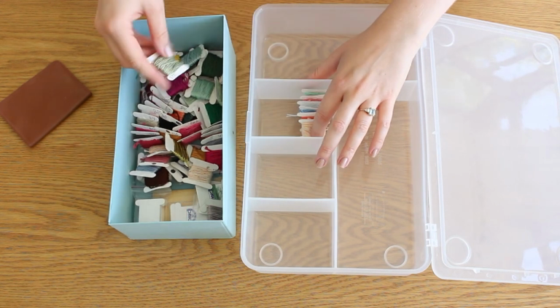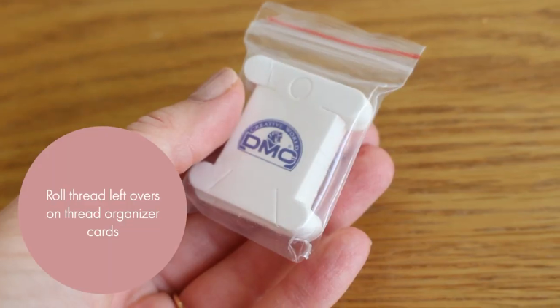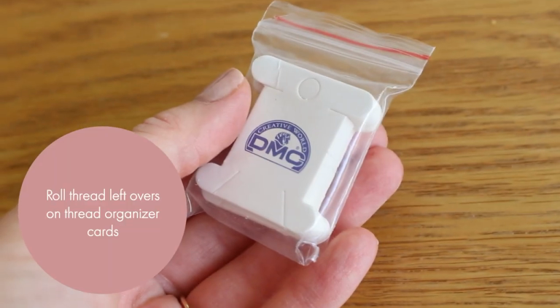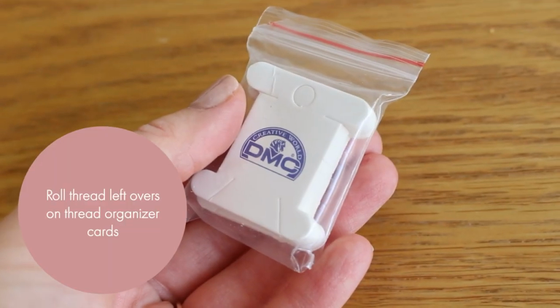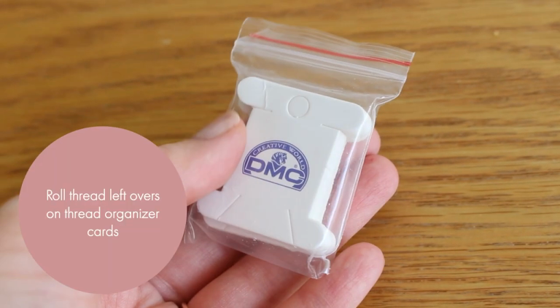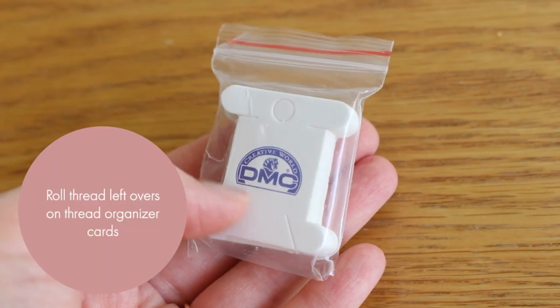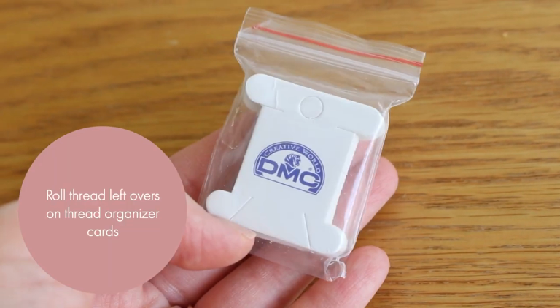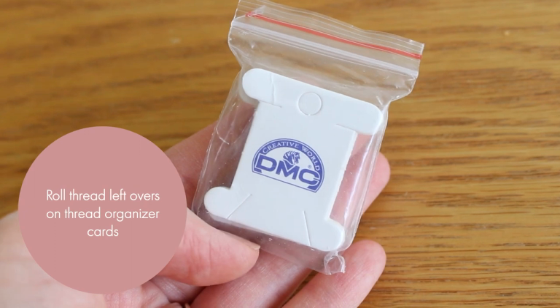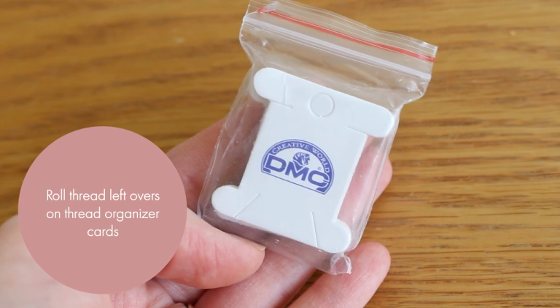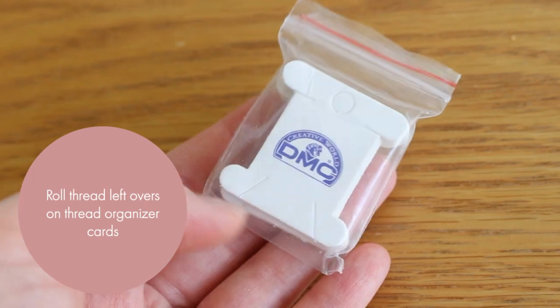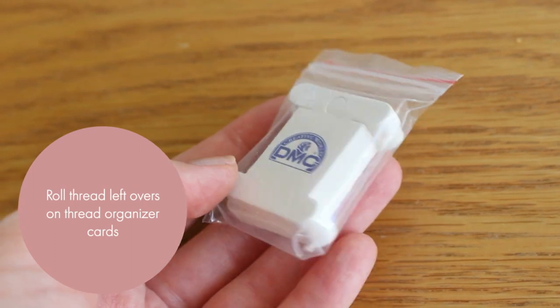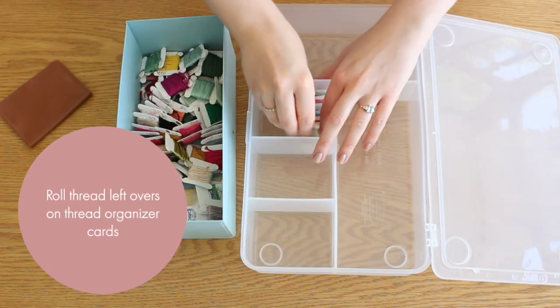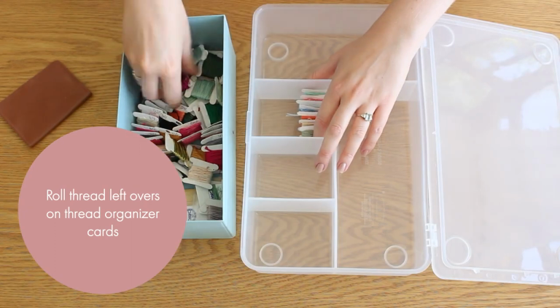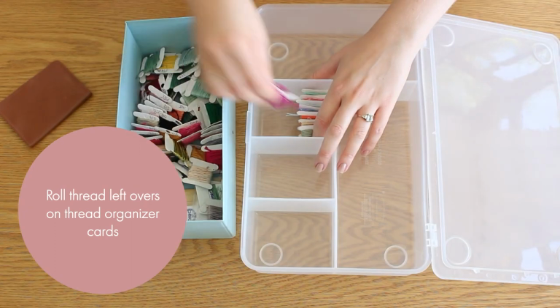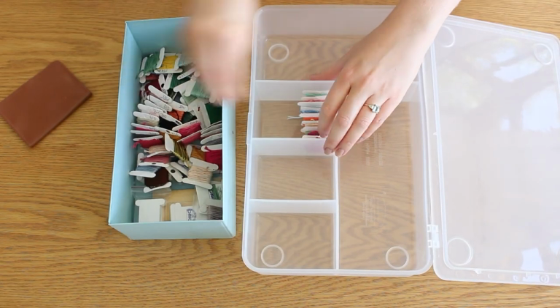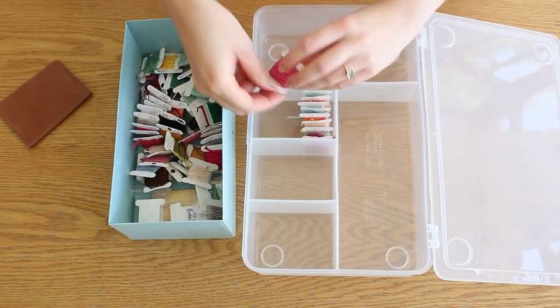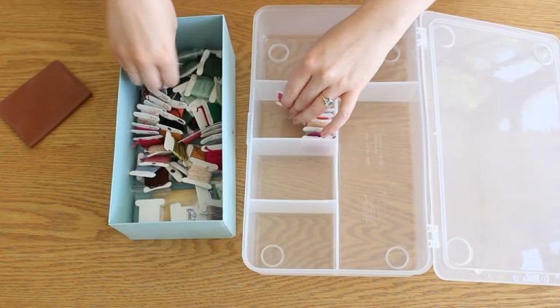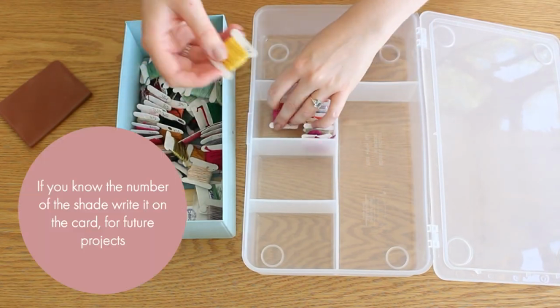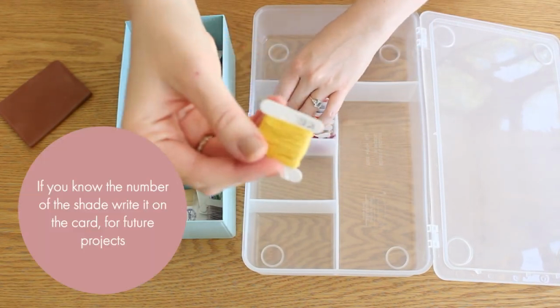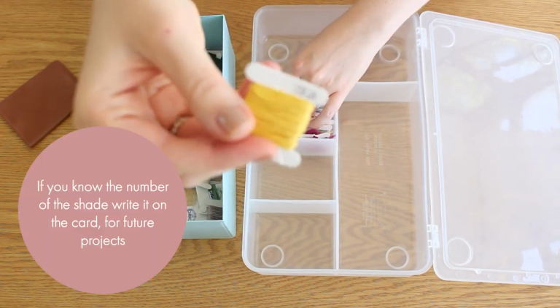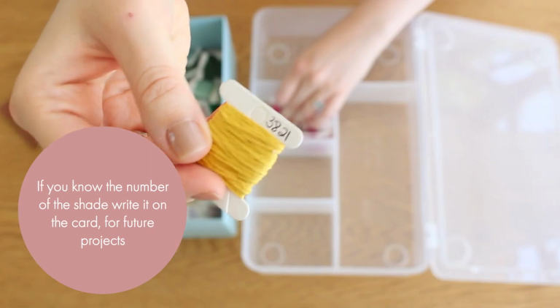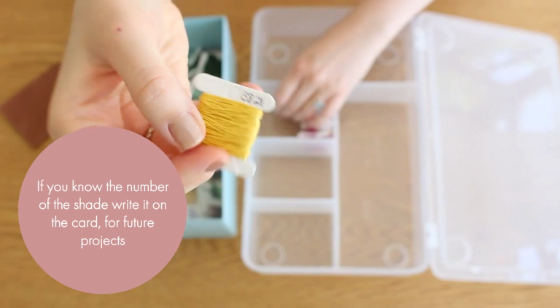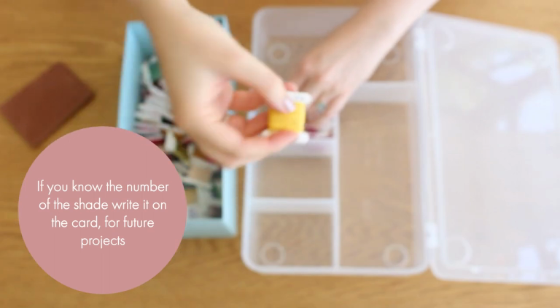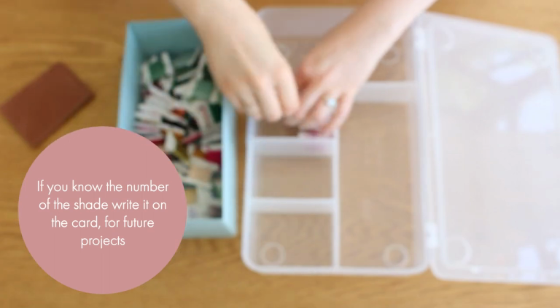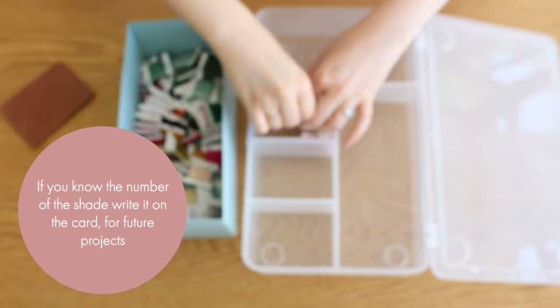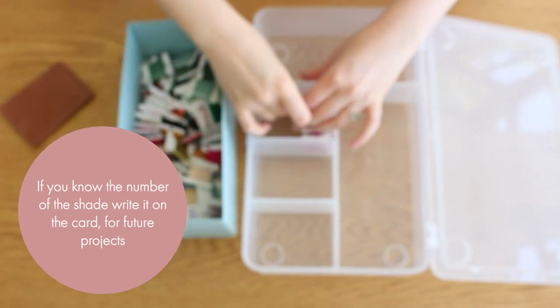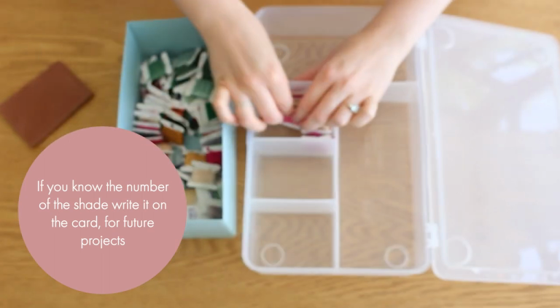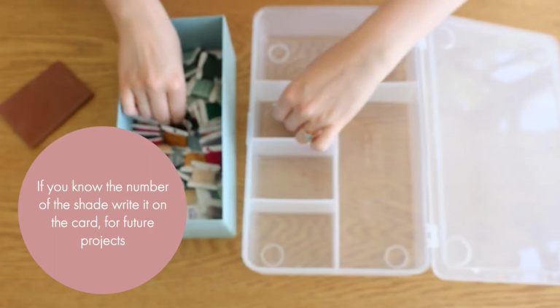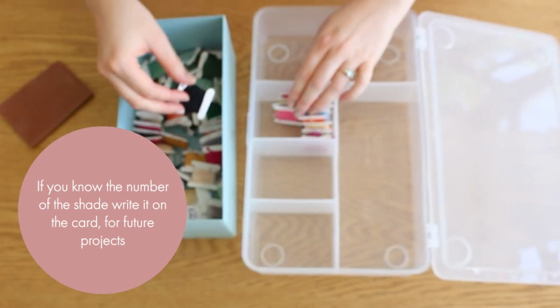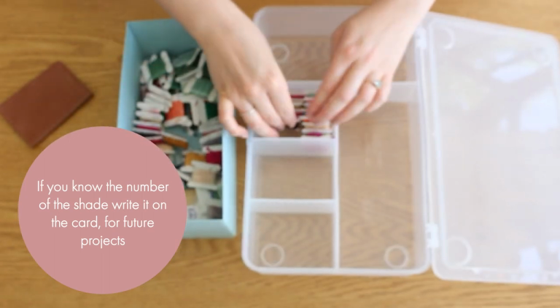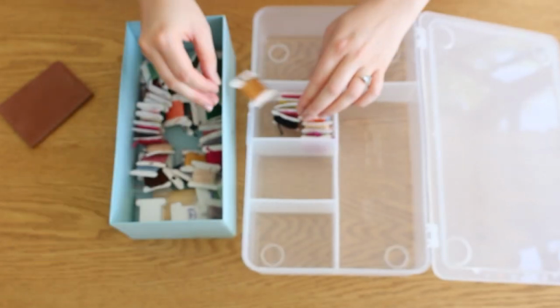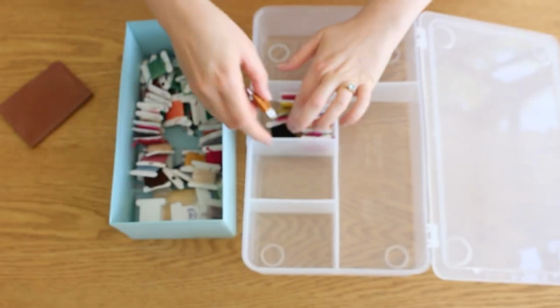When you have thread leftovers from previous projects, use the thread organizer cards — it's very easy to use. And if you know the number of the shade, write it on the card for future projects.